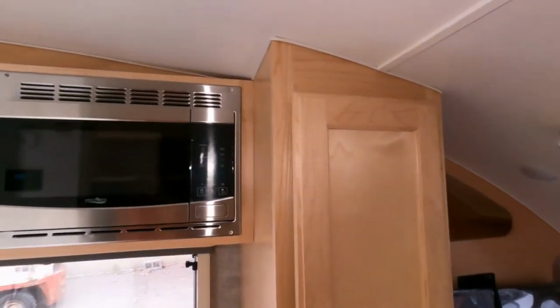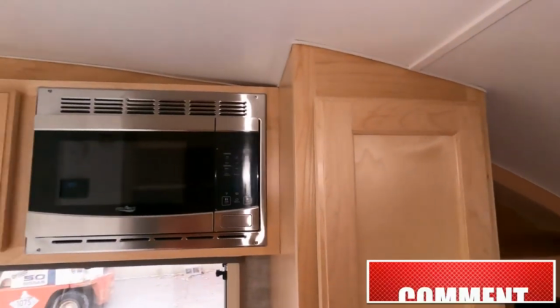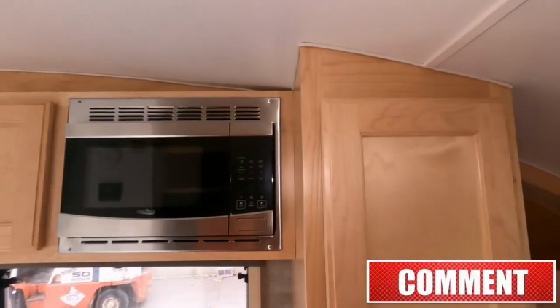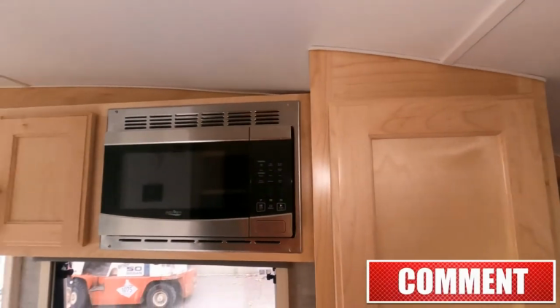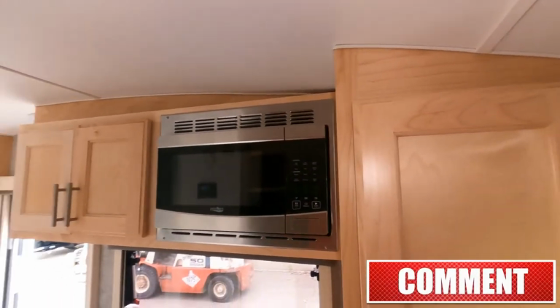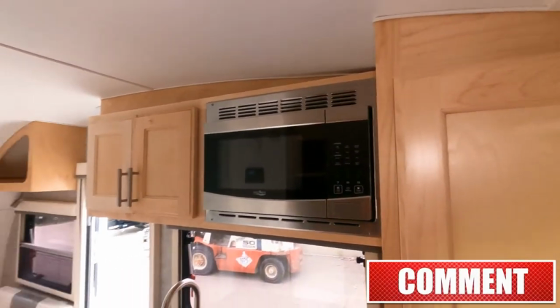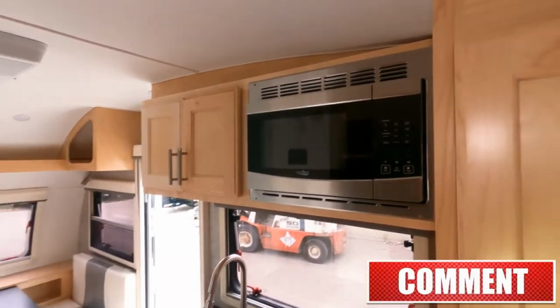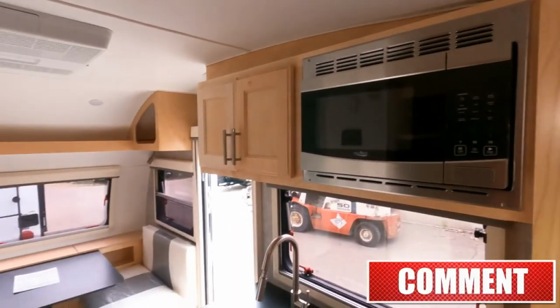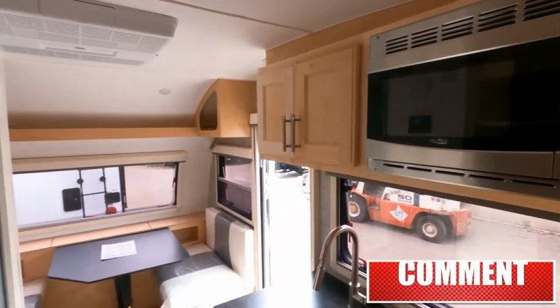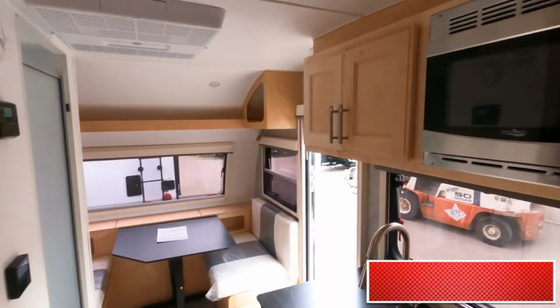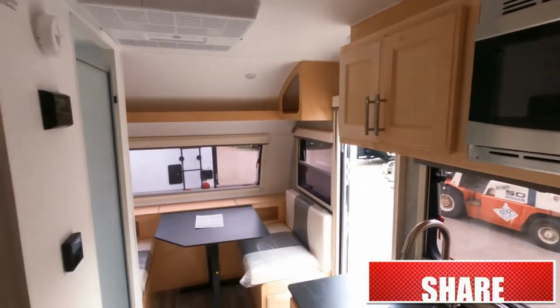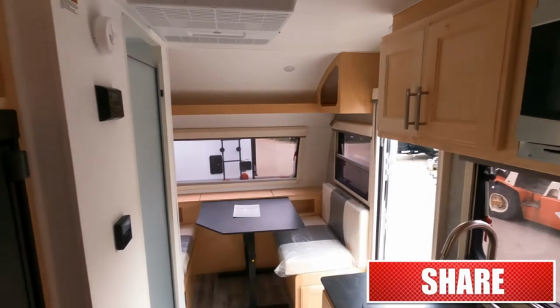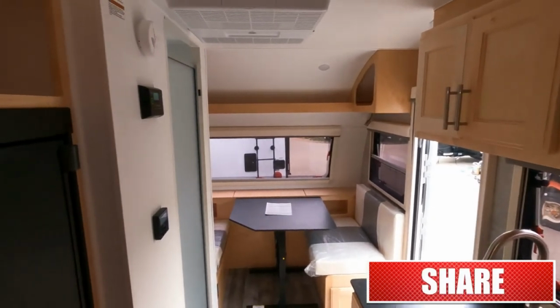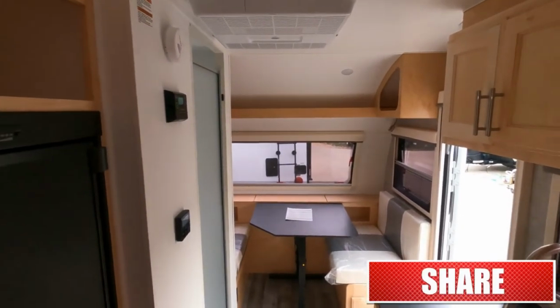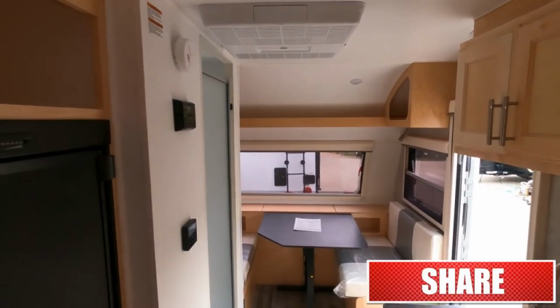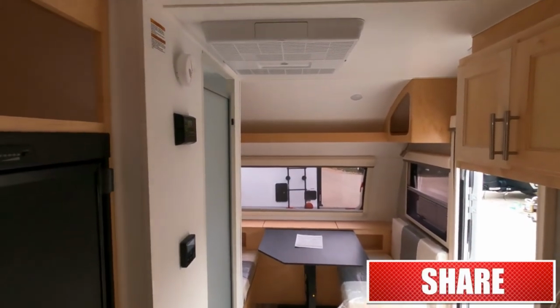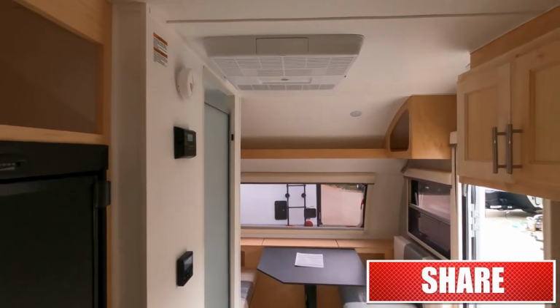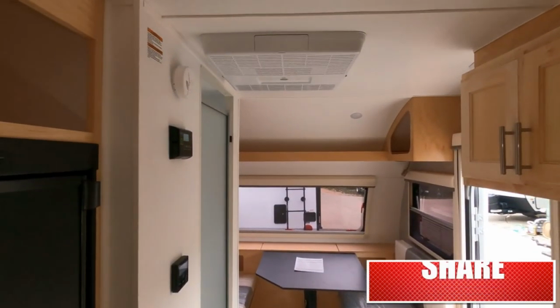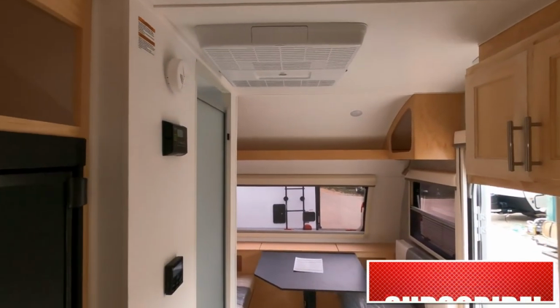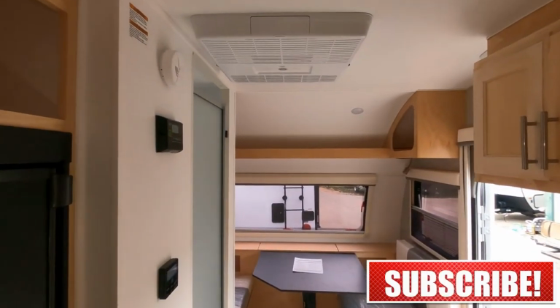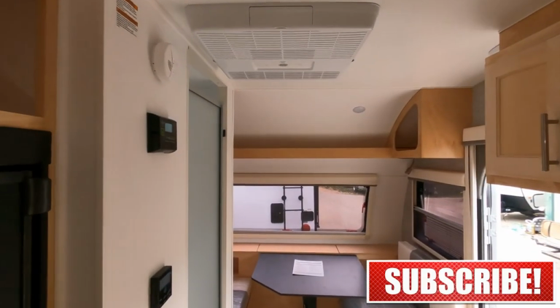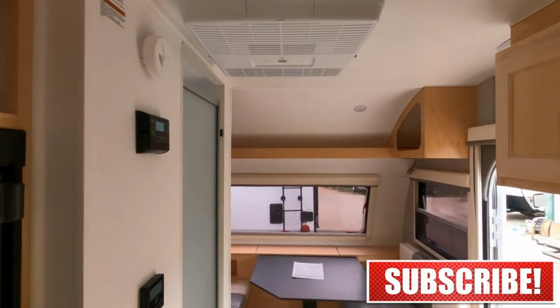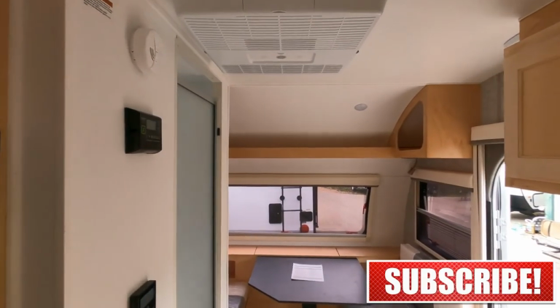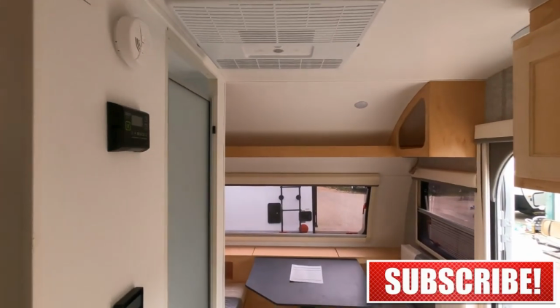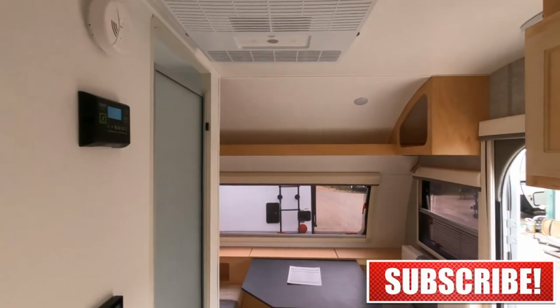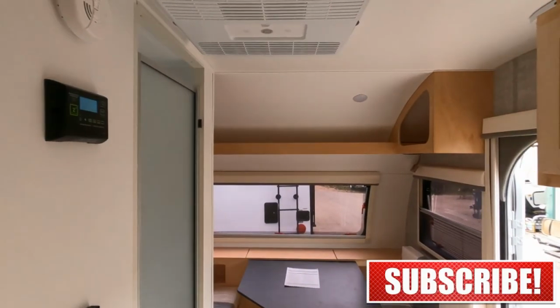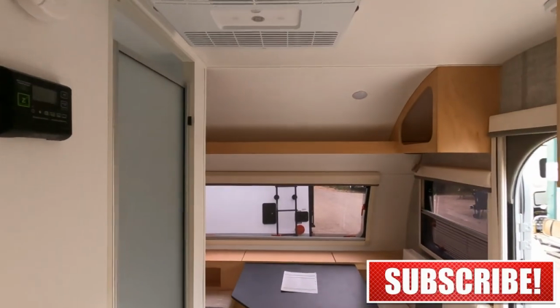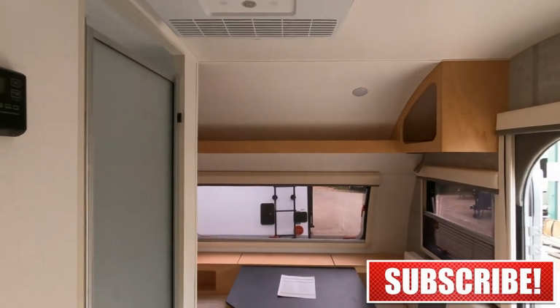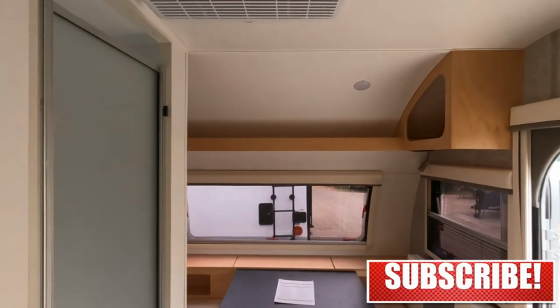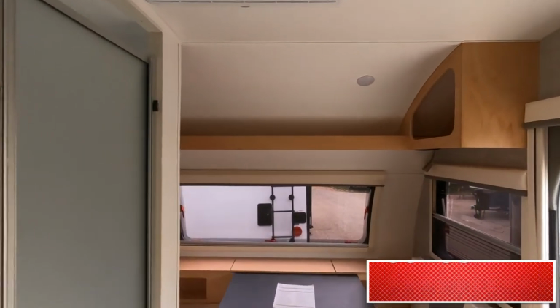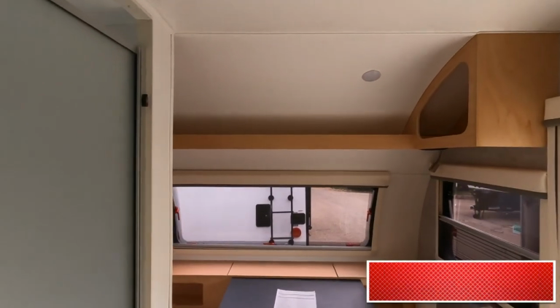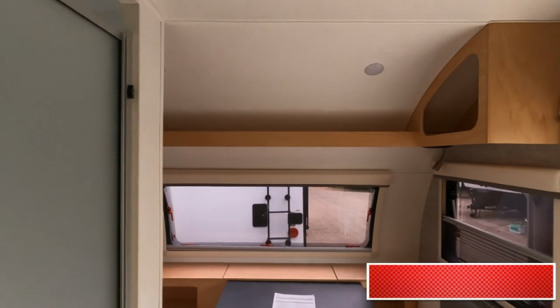That's a quick look at the interior of the Little Guy Max 21-foot travel trailer. If you enjoyed the video, please give us a thumbs up and feel free to subscribe. This is Tony talking Car Biz — thanks for watching.